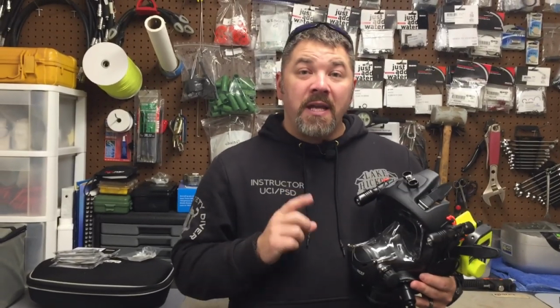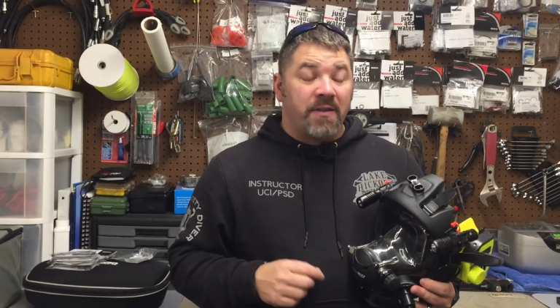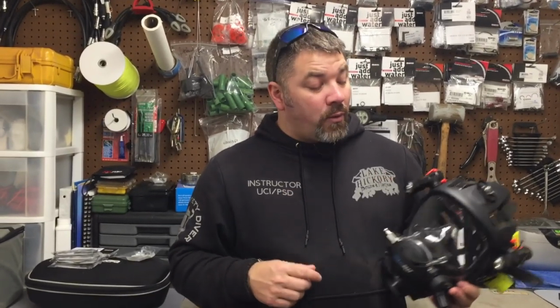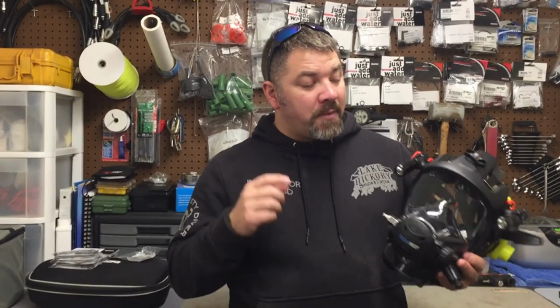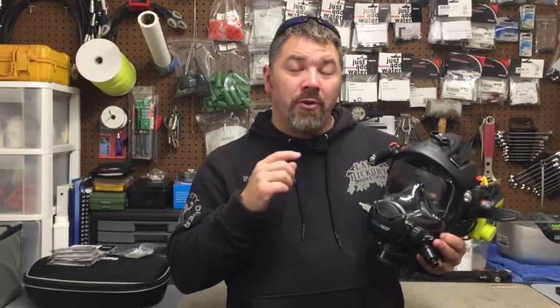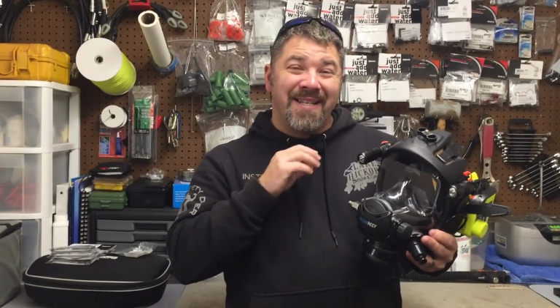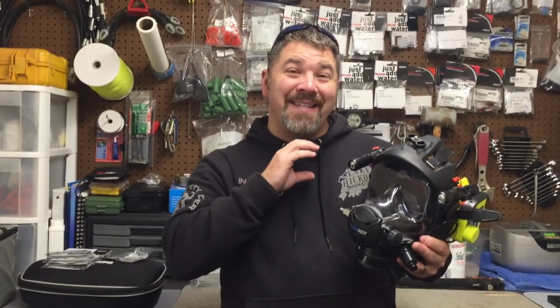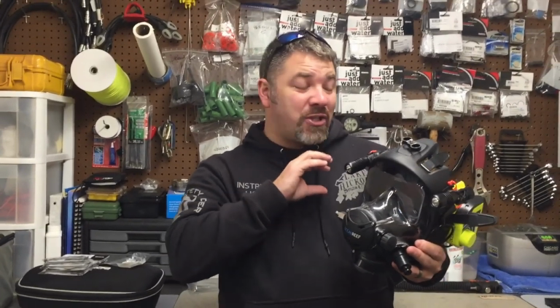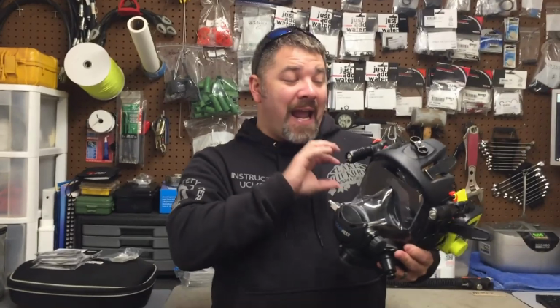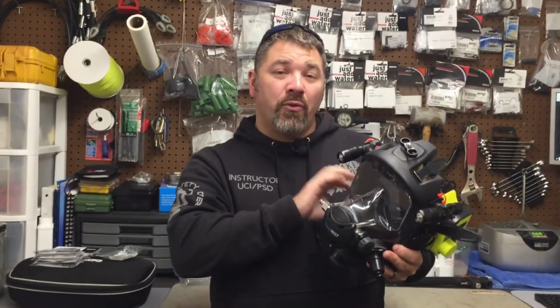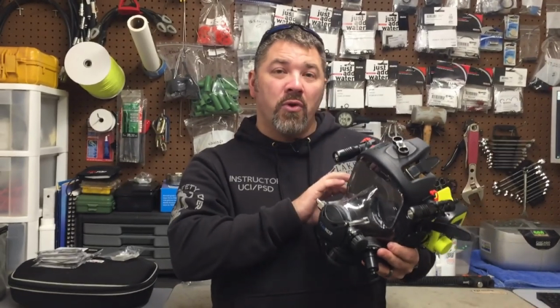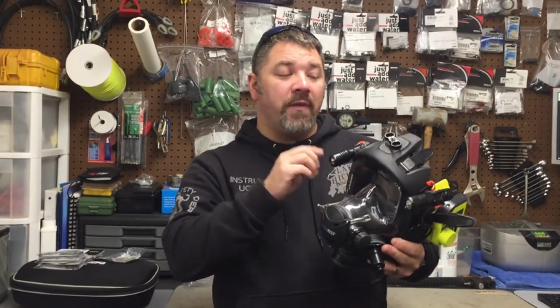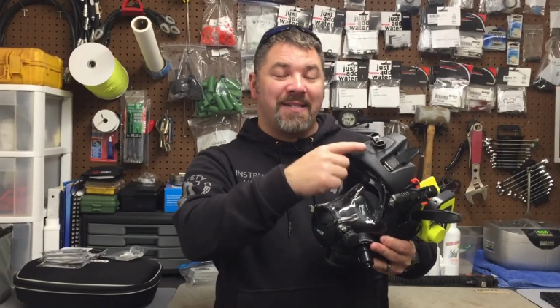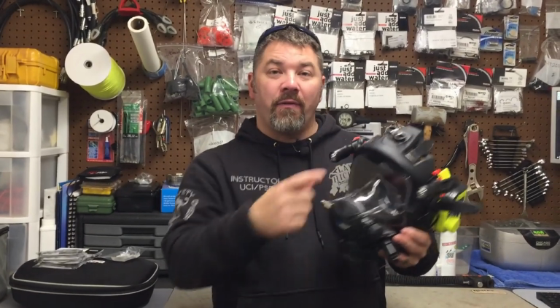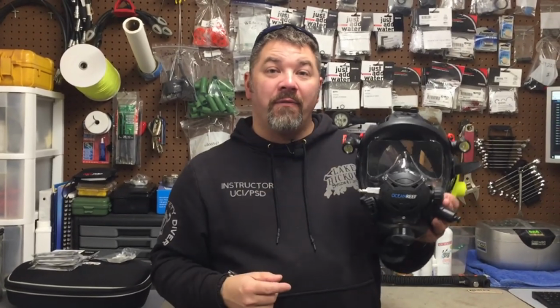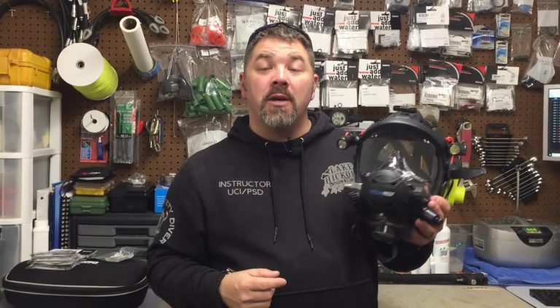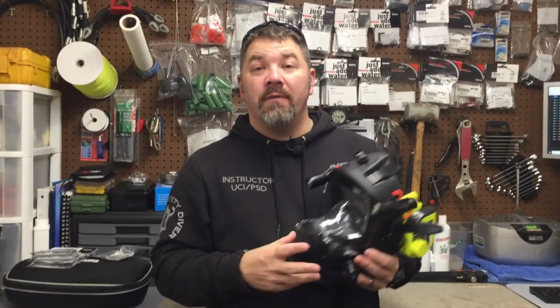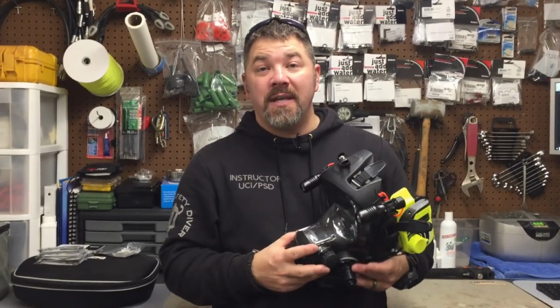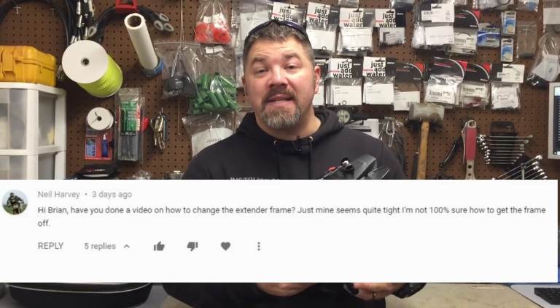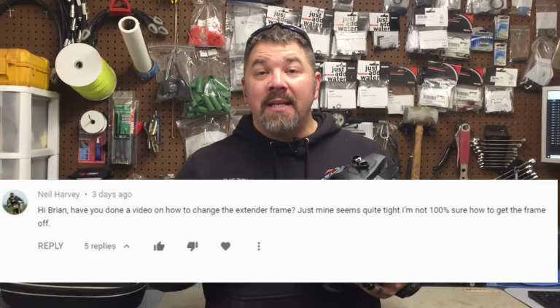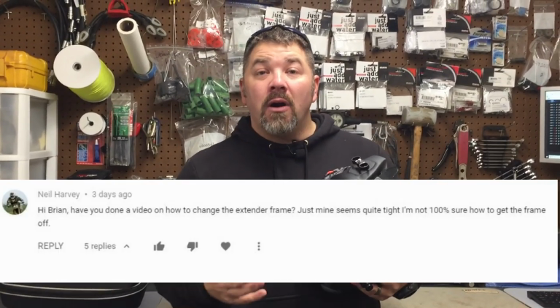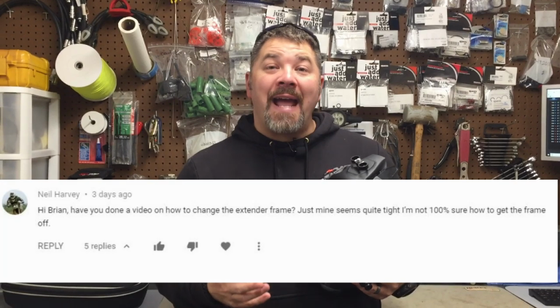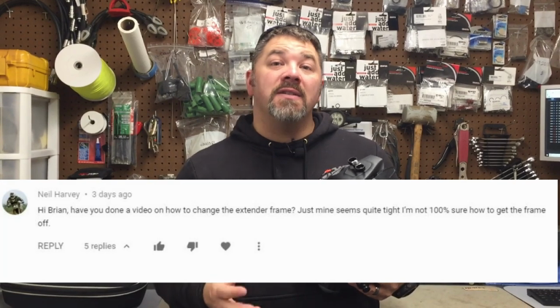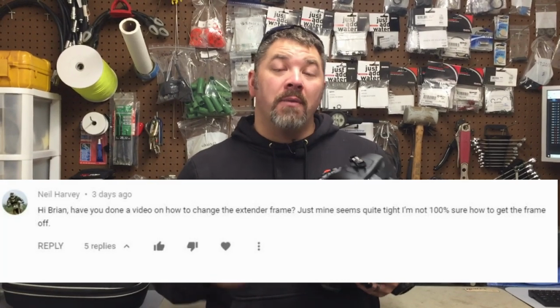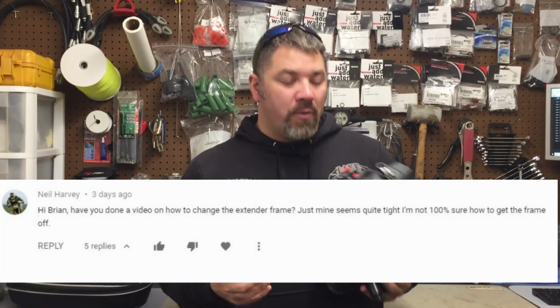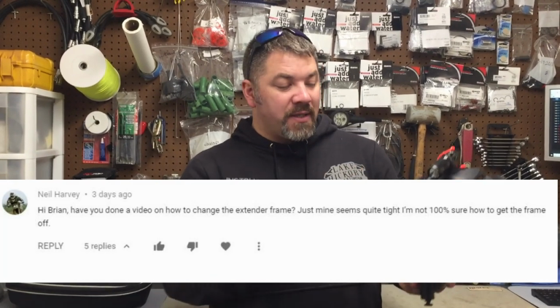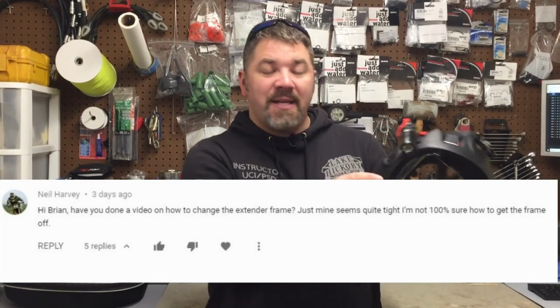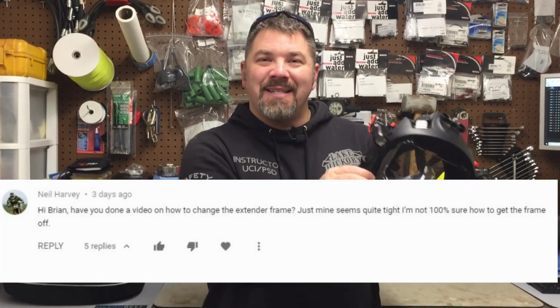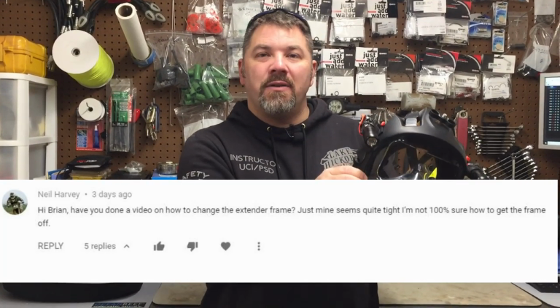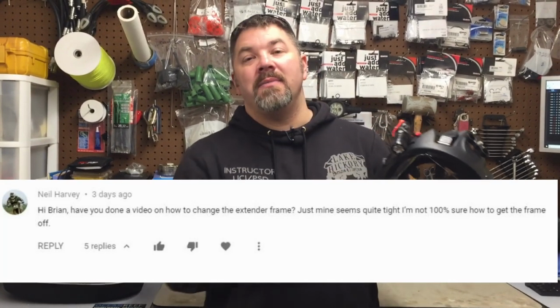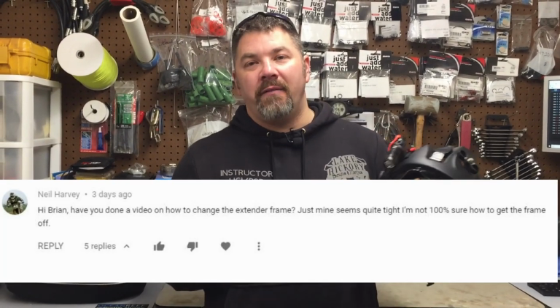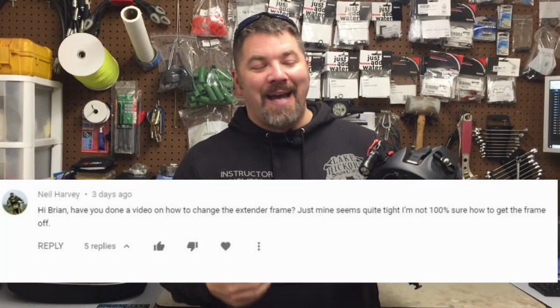Speaking of this video, what I'm going to be showing you today is actually how to remove the extender frame from the Ocean Reef full face mask. Neil Harvey asked us if we can make one because he says that his extender frame is very, very tight.